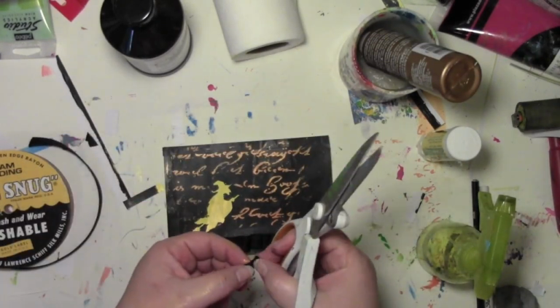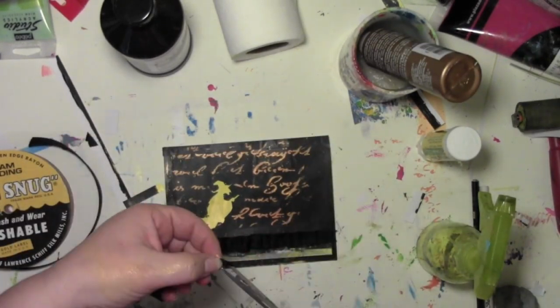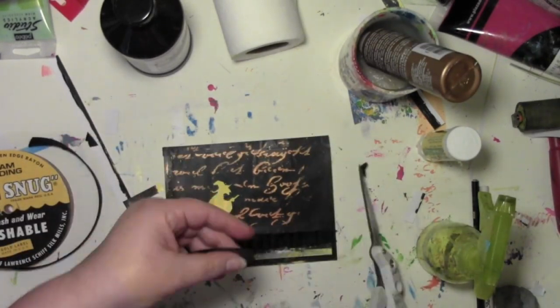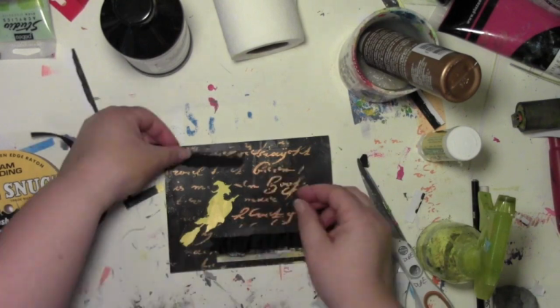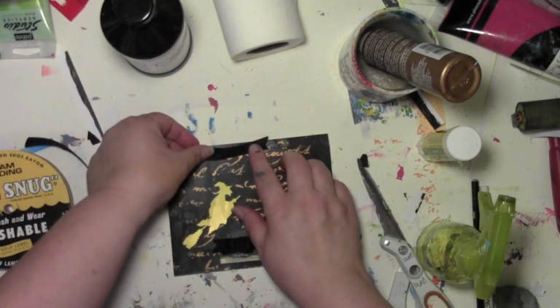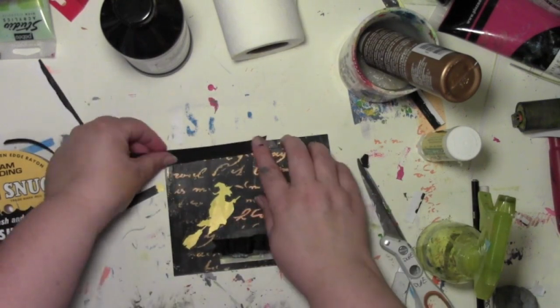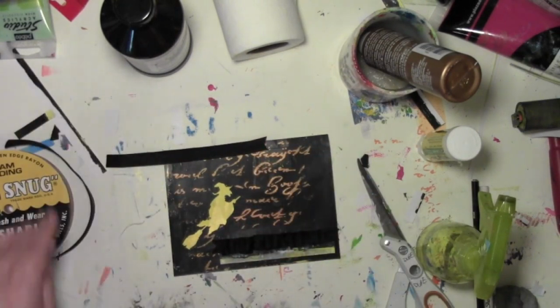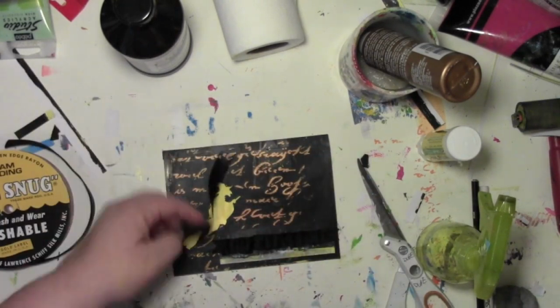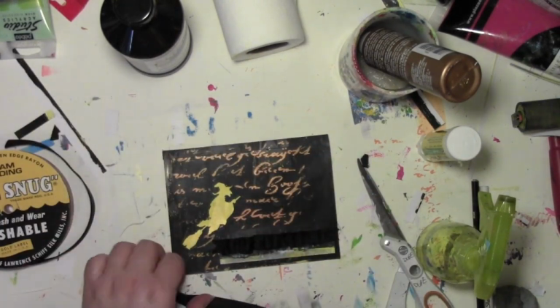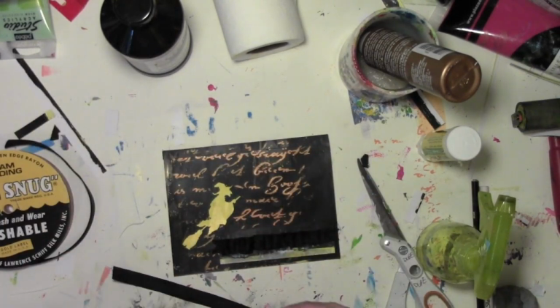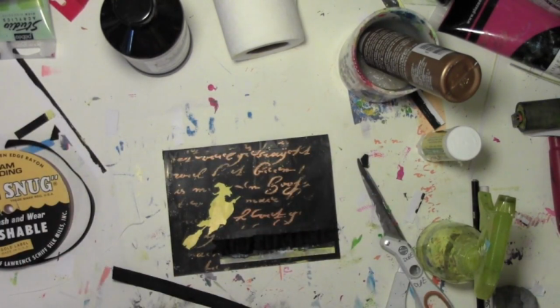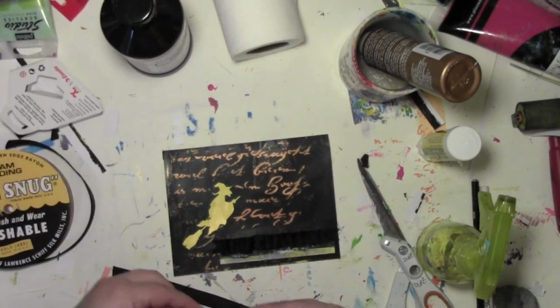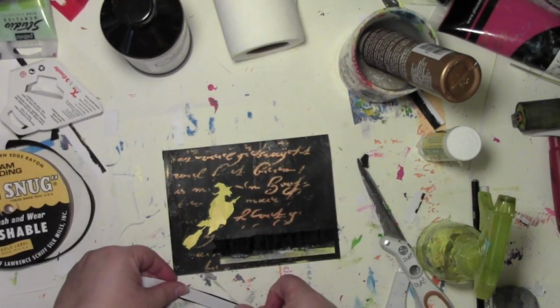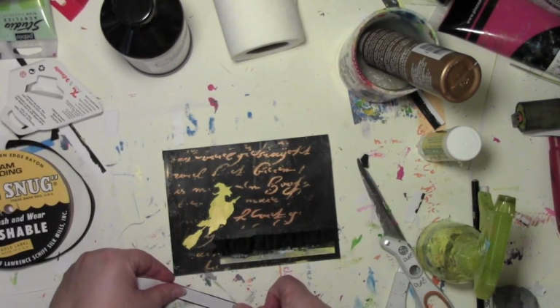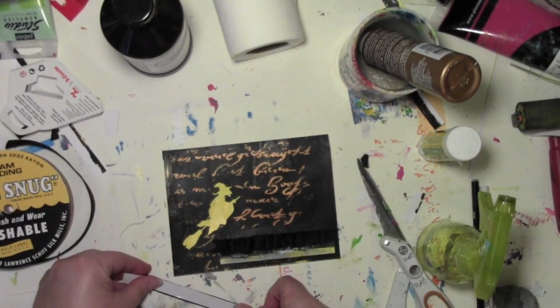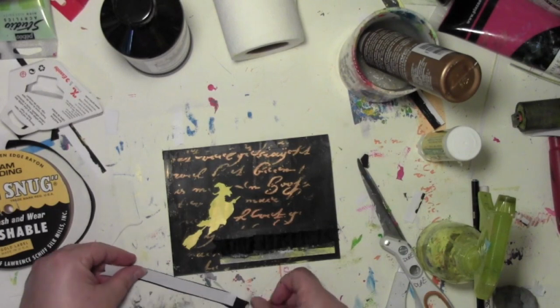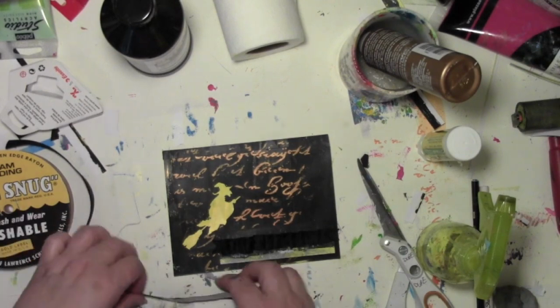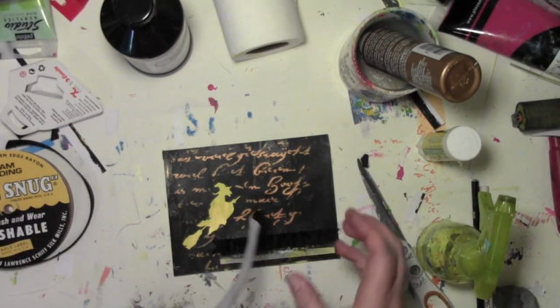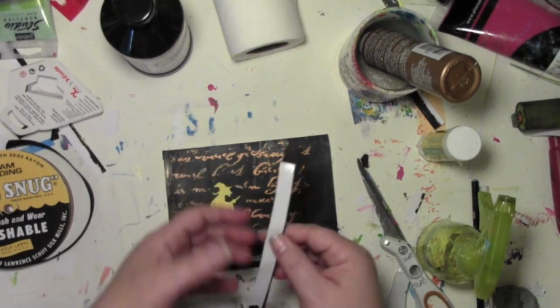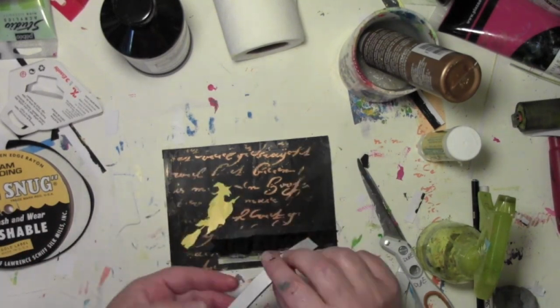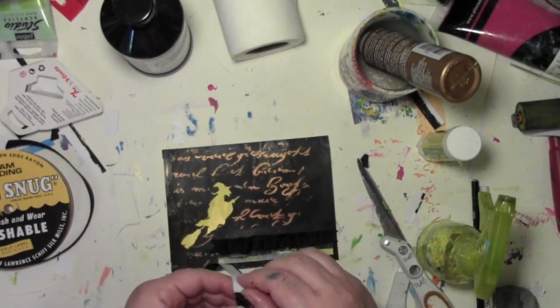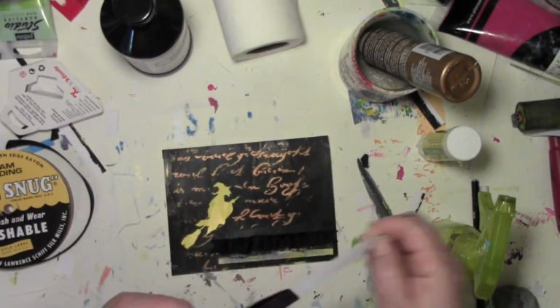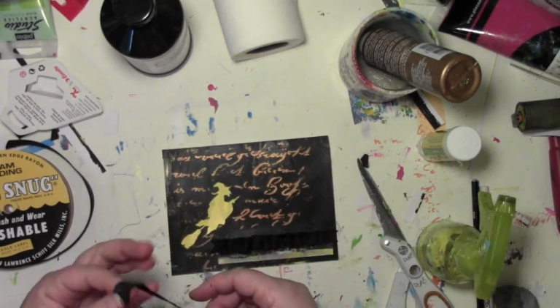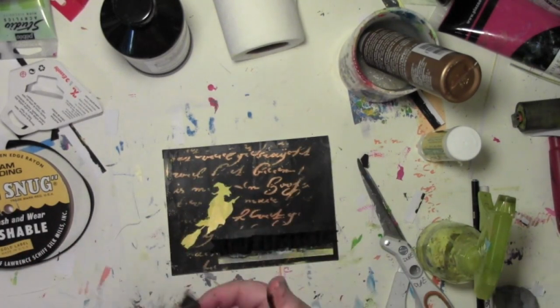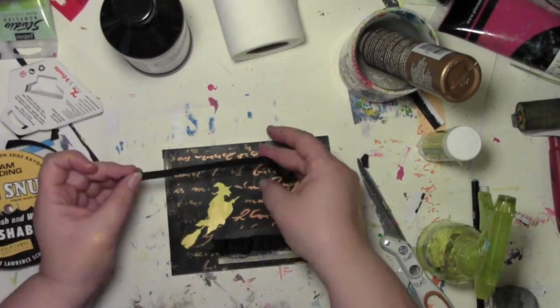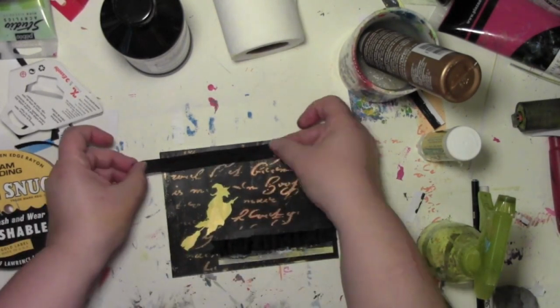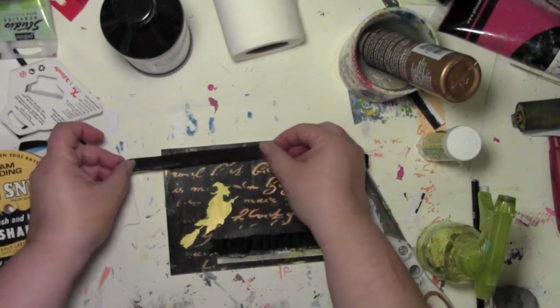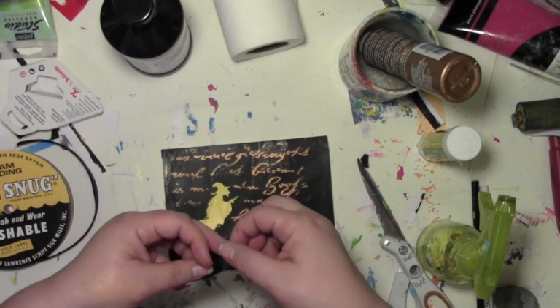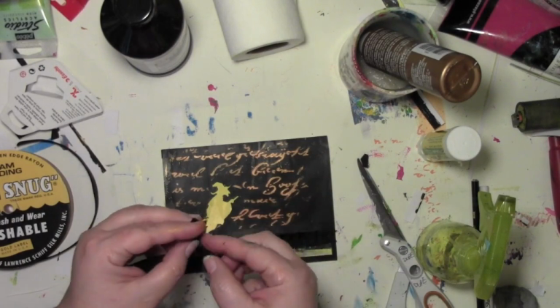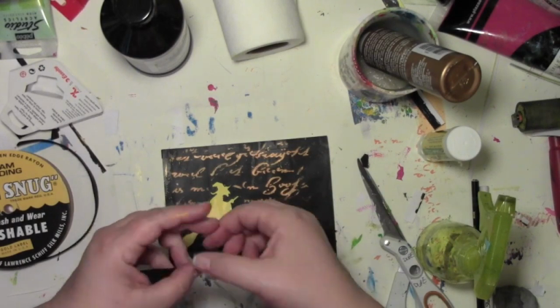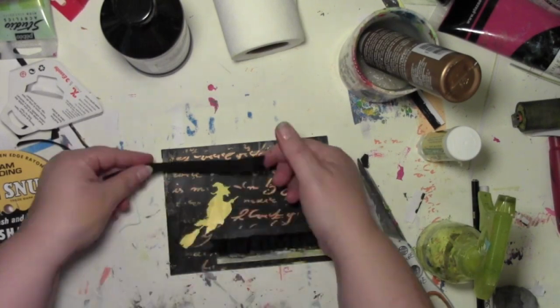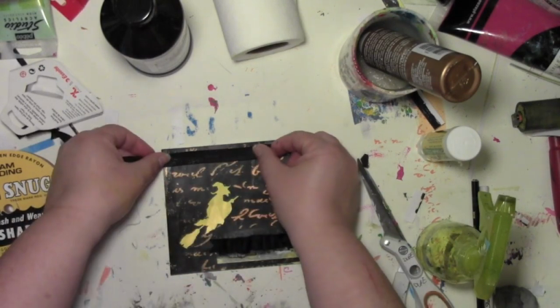I wanted to add something up on the top to balance it out, so I'm gonna take a piece of that ribbon and tape it right on top with some double-sided tape. And now, thanks to a whole bunch of oopses, this card is finished.